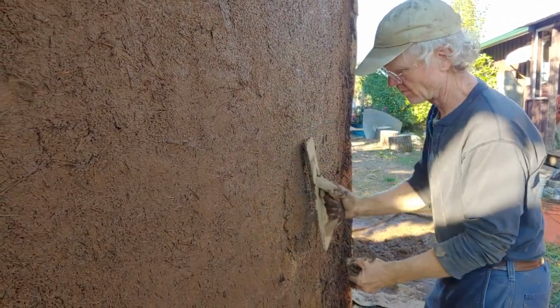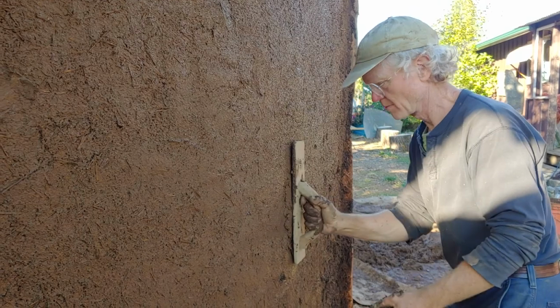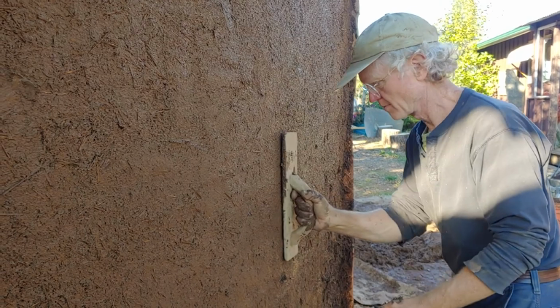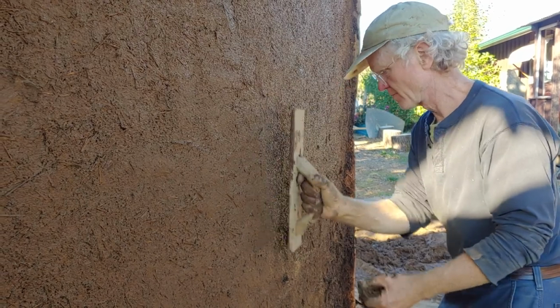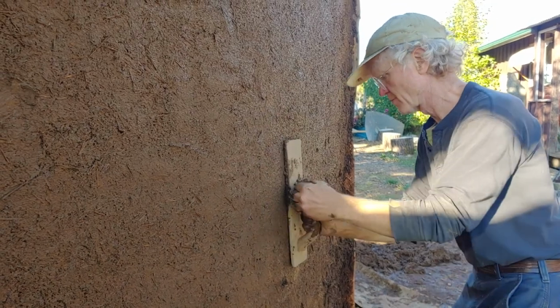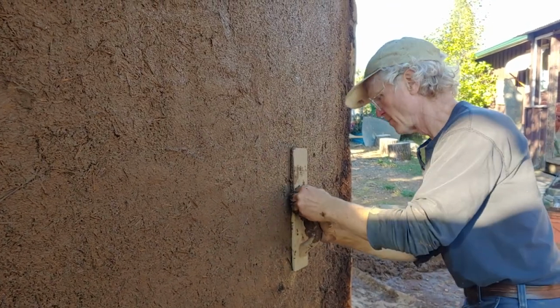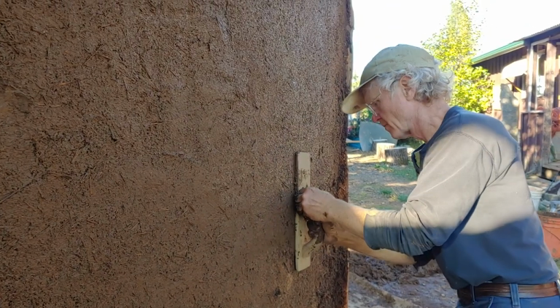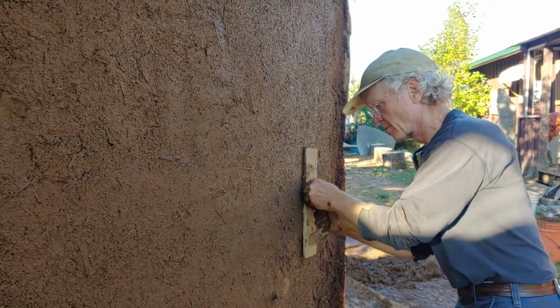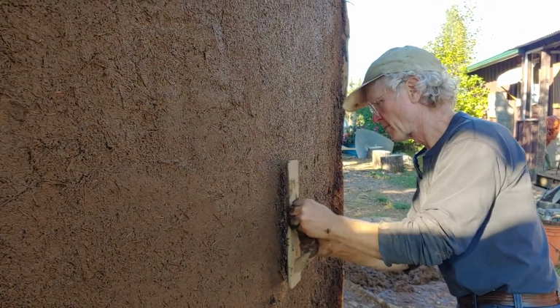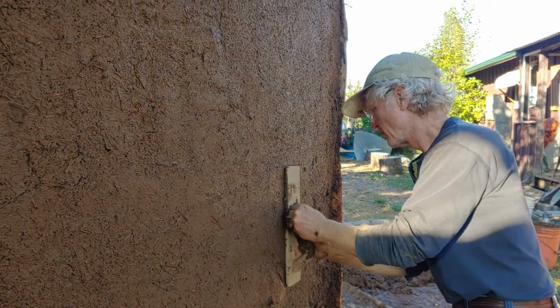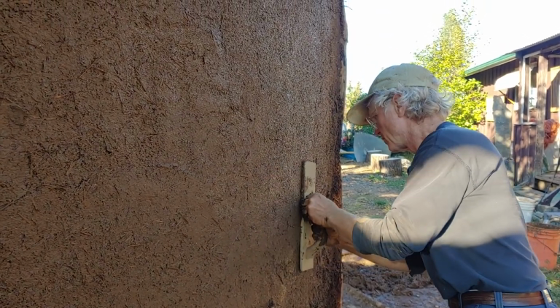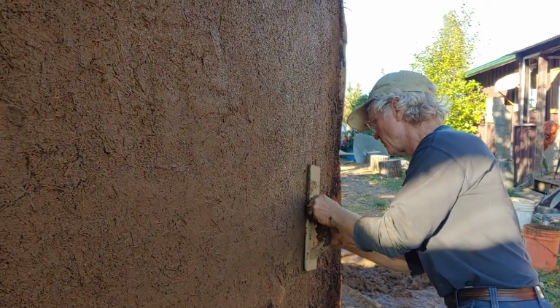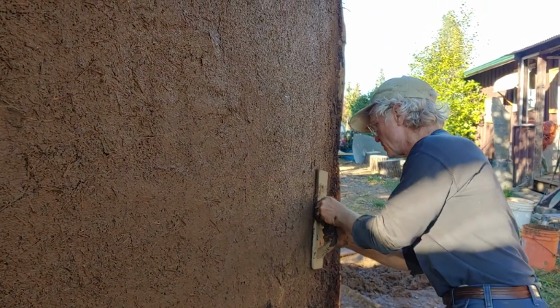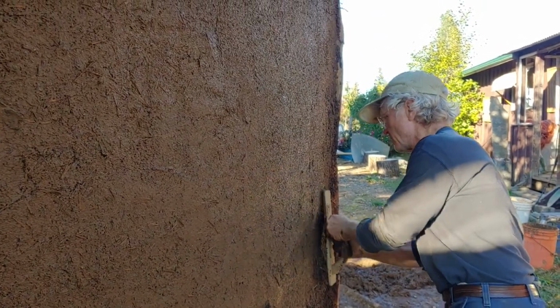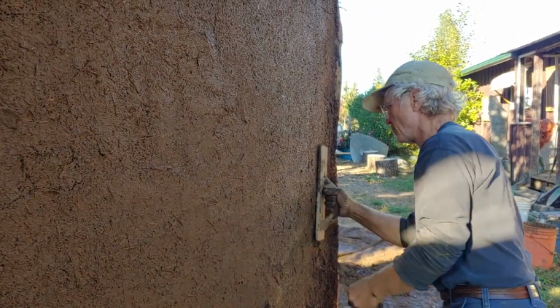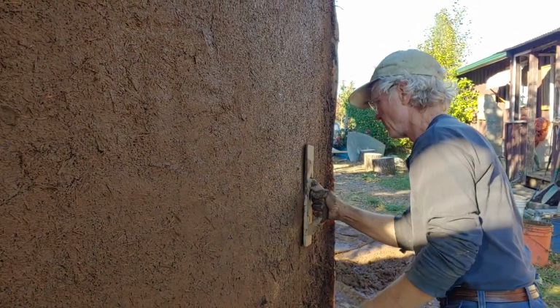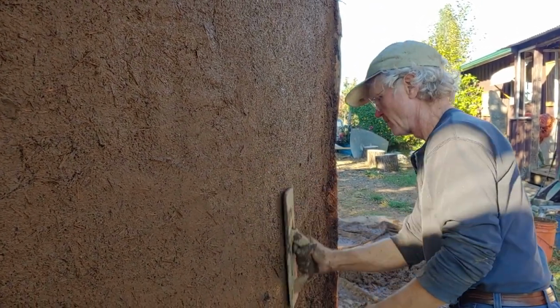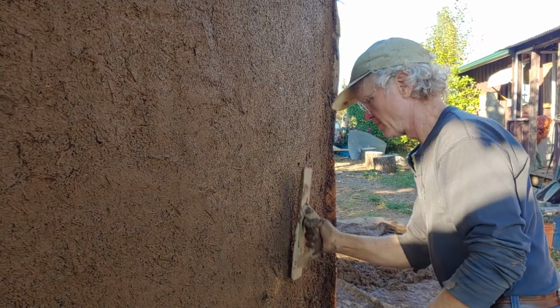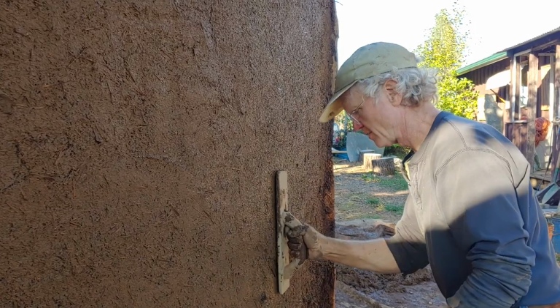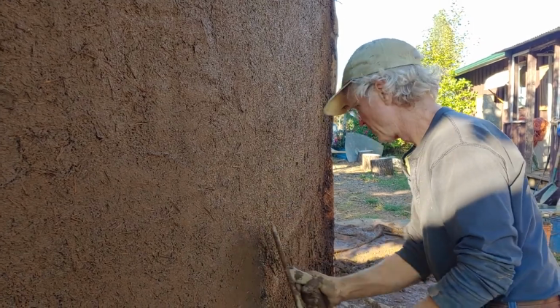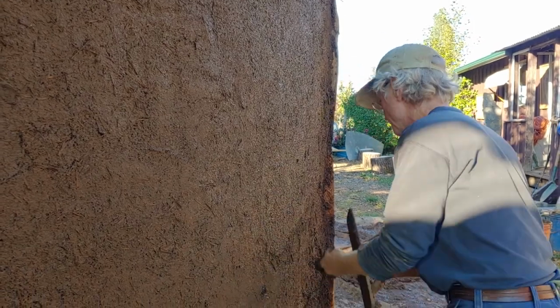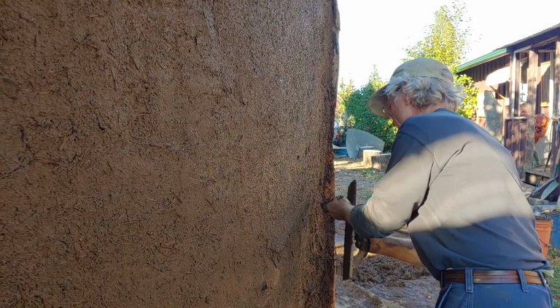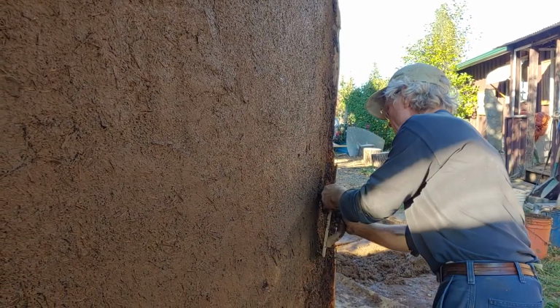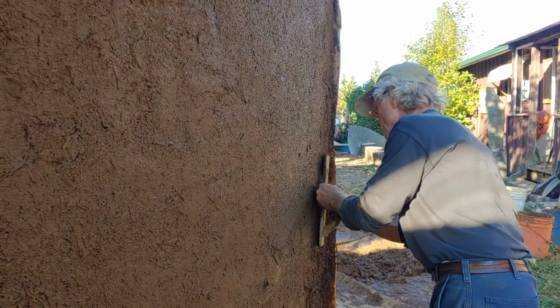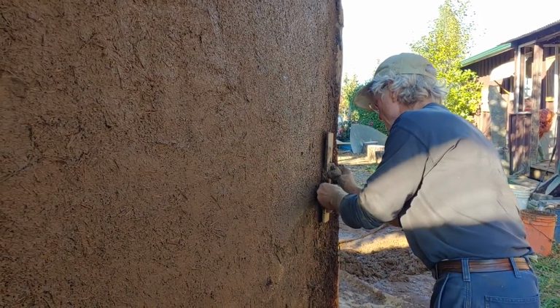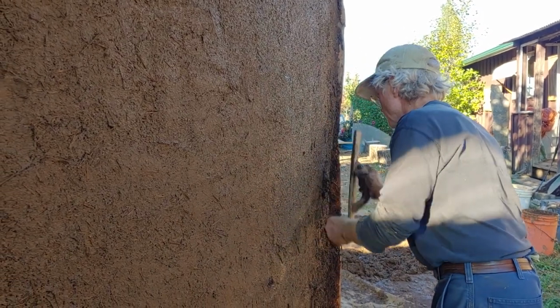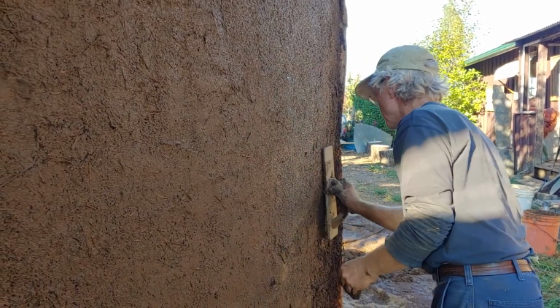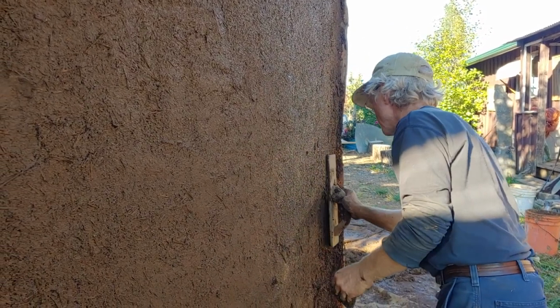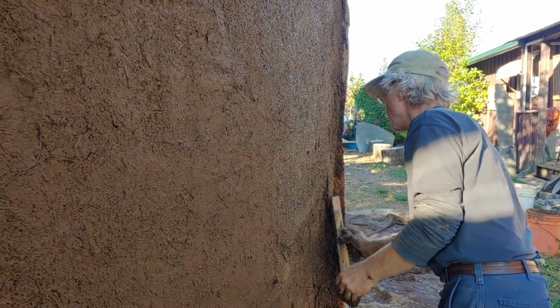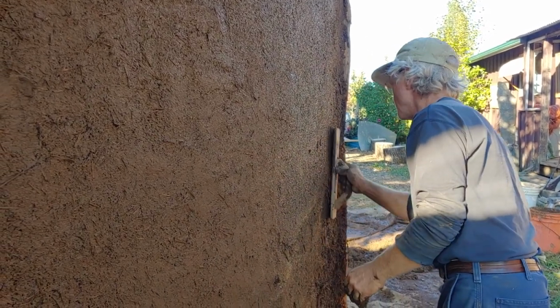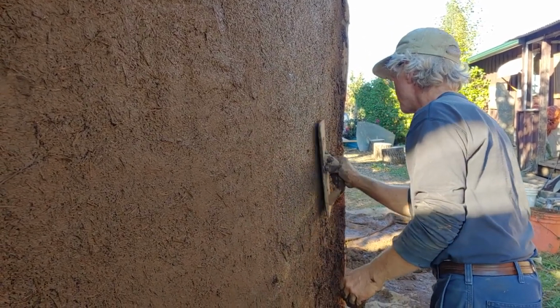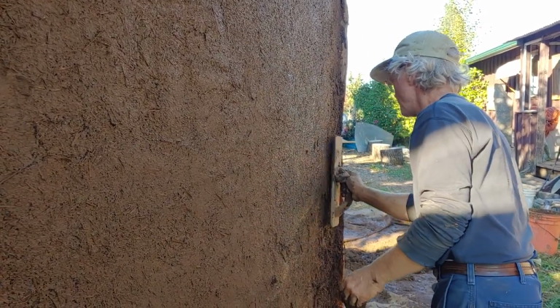So satisfying to just watch it disappear in the wall. The skin.